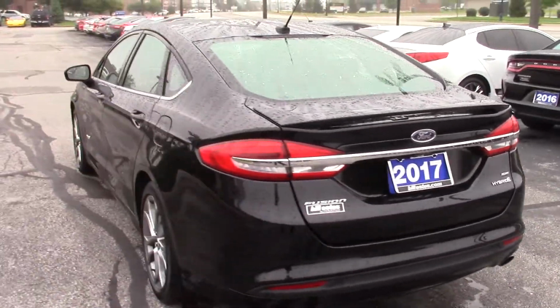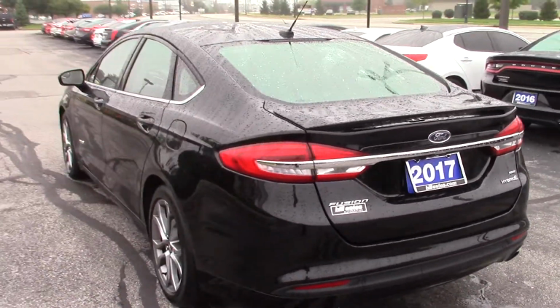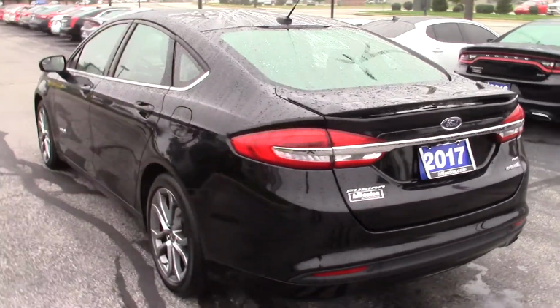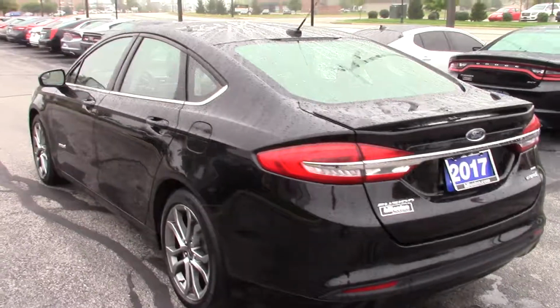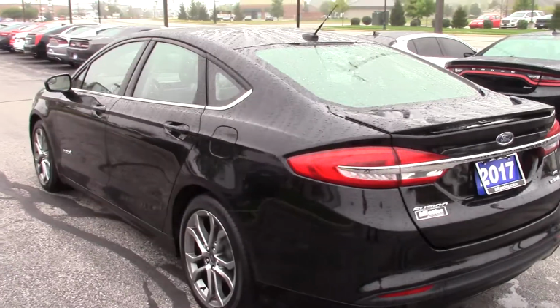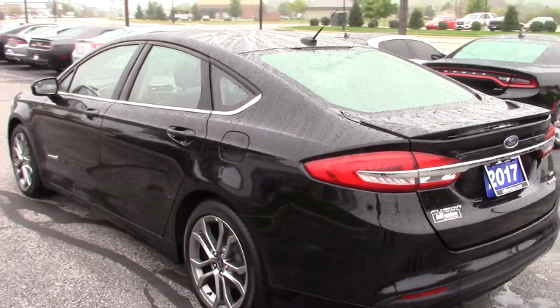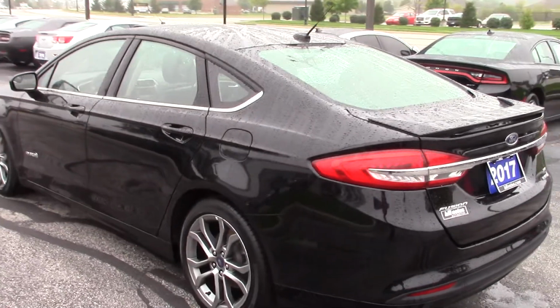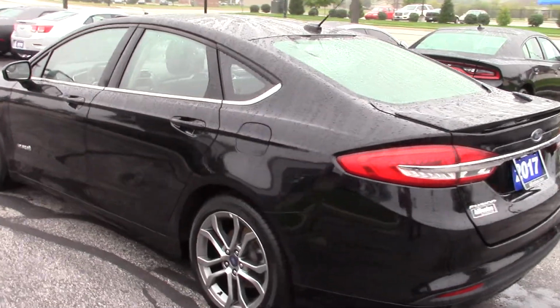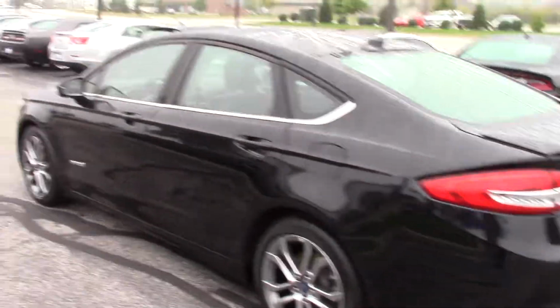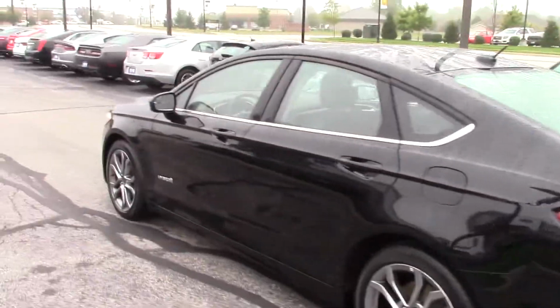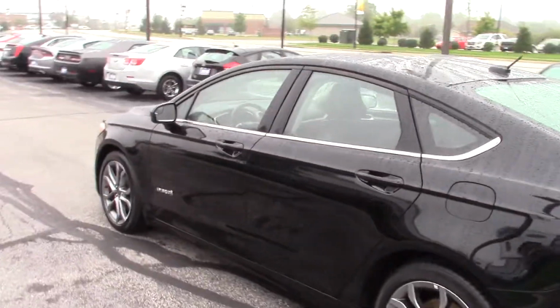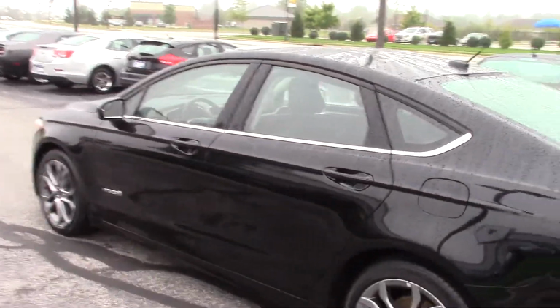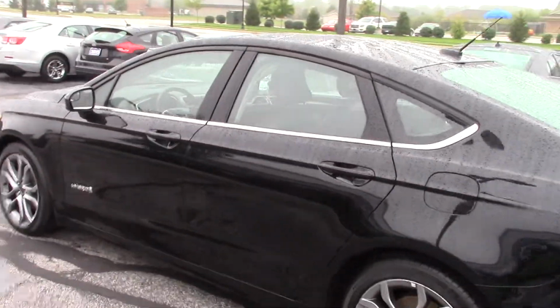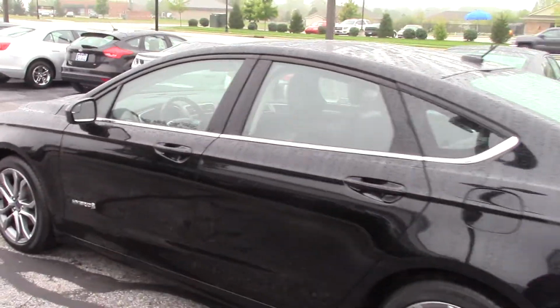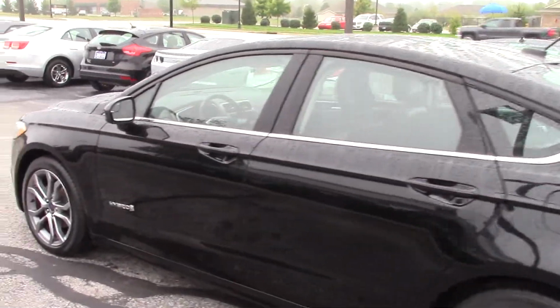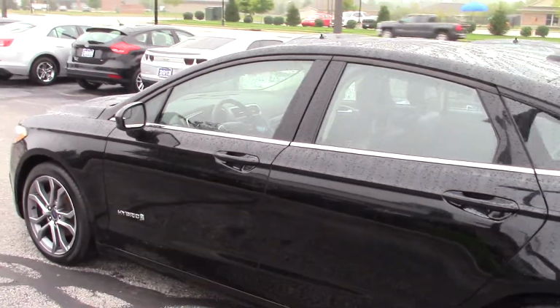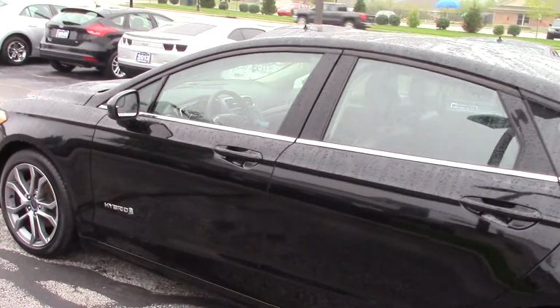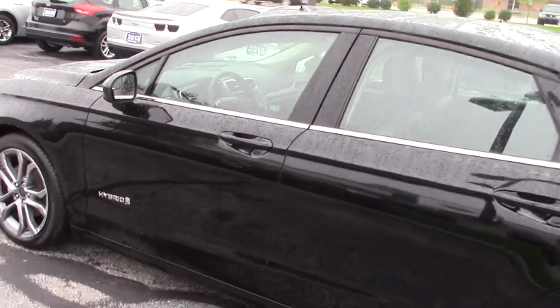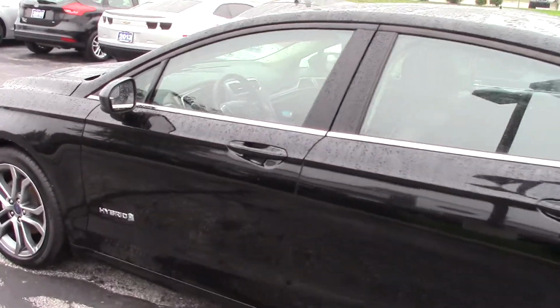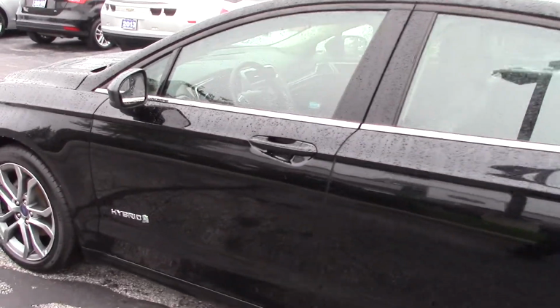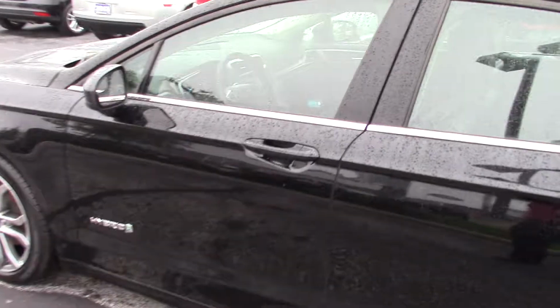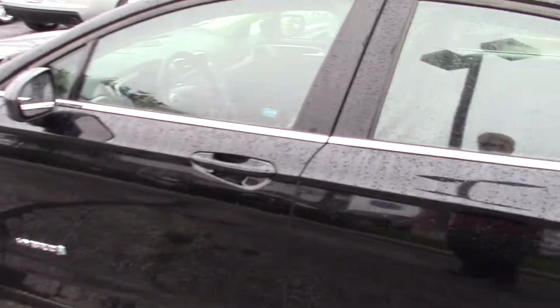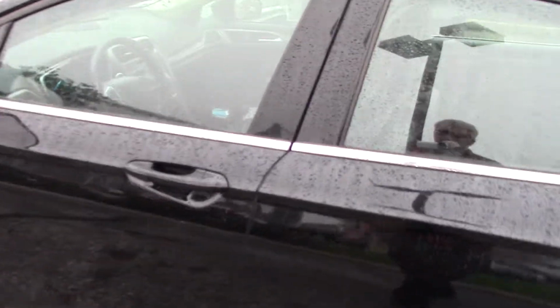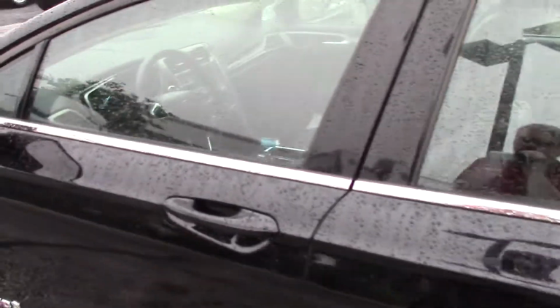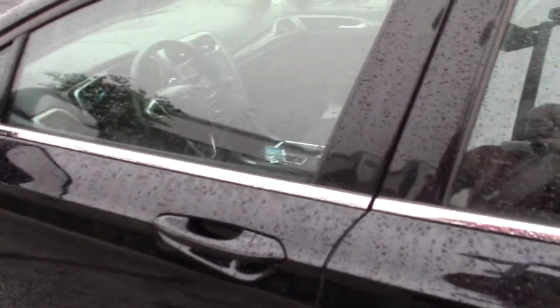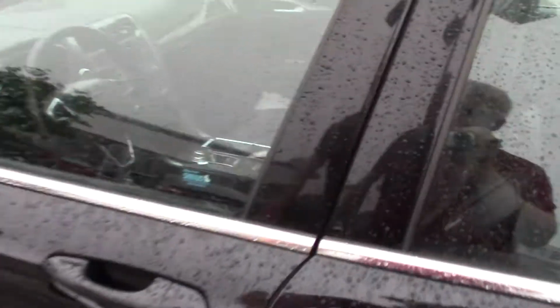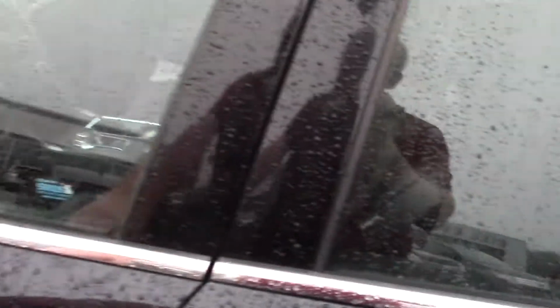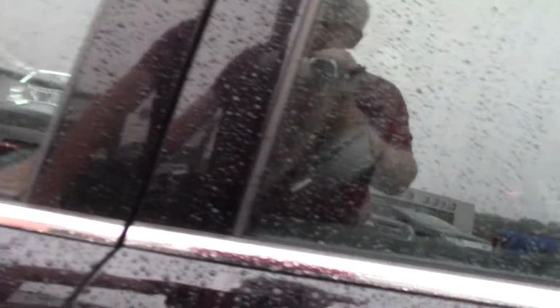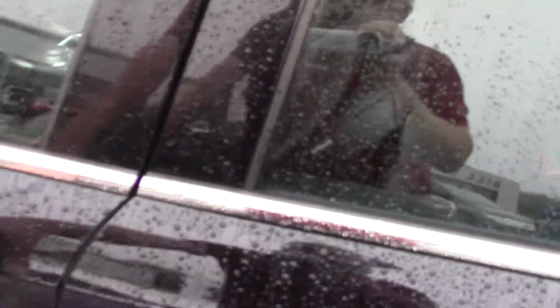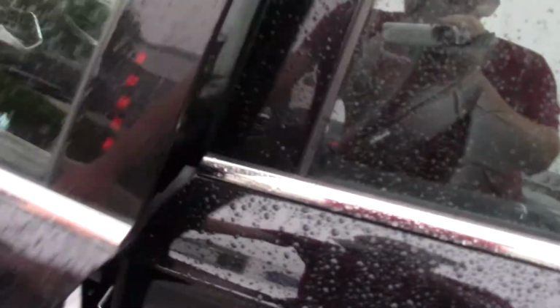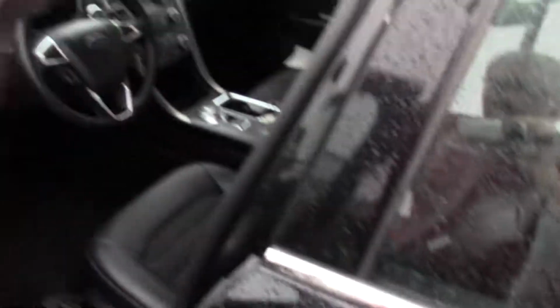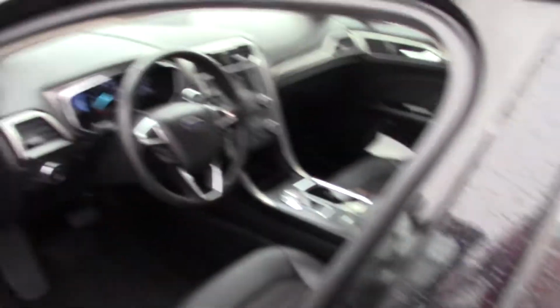This is a certified car, so it does have its remaining factory warranty, and the Bill SS certified one year, 100,000 mile limited warranty on it as well.